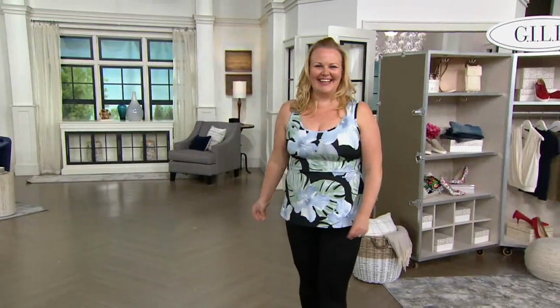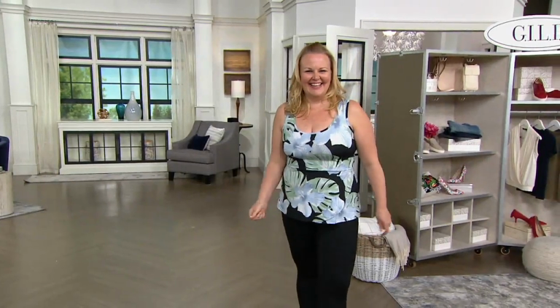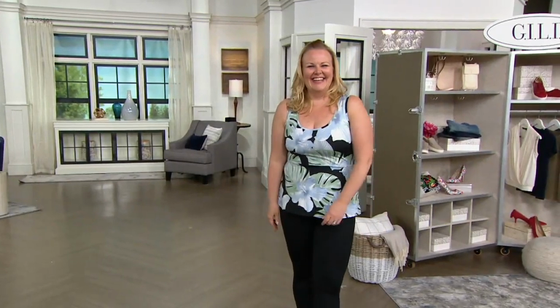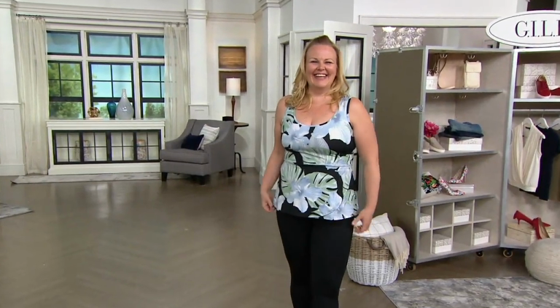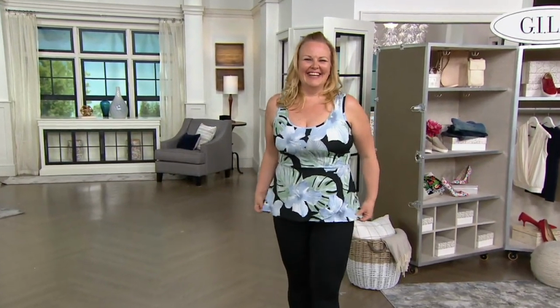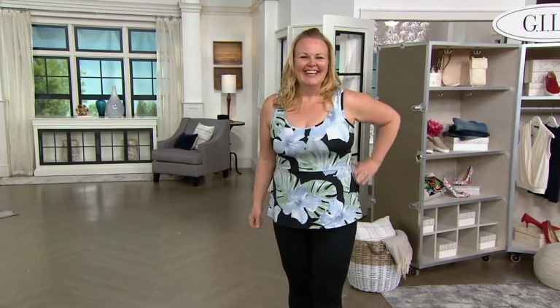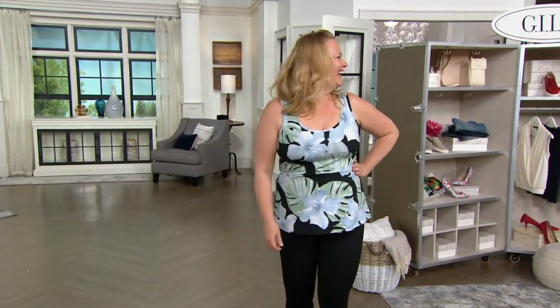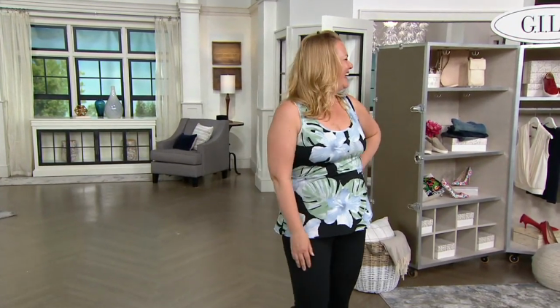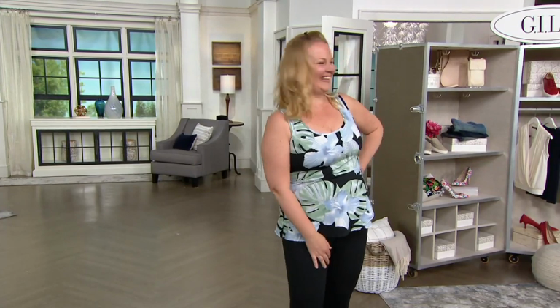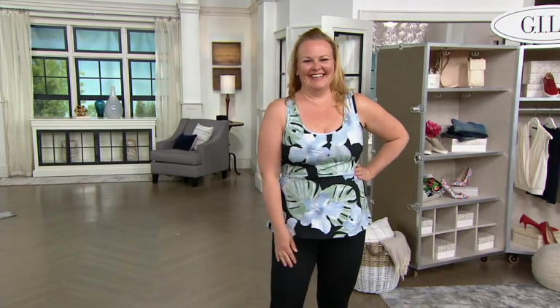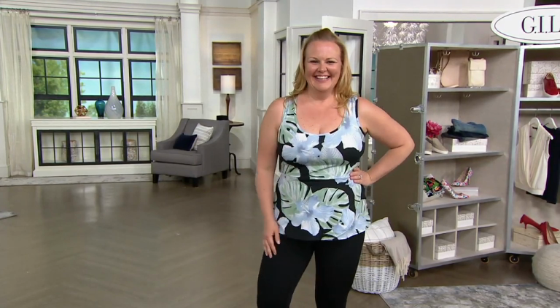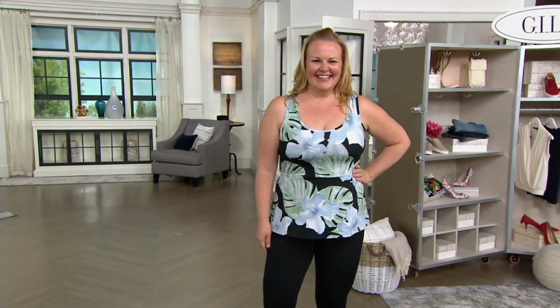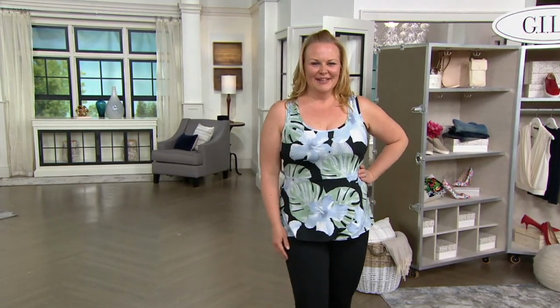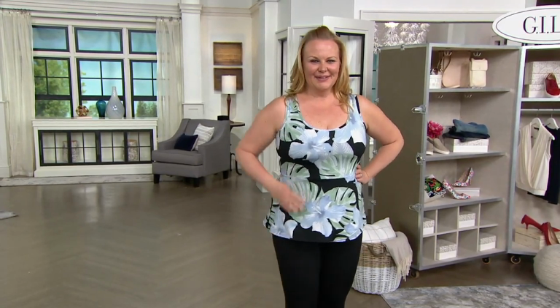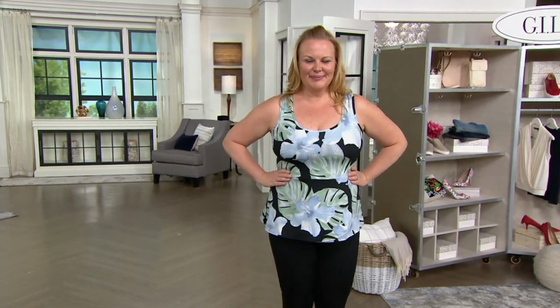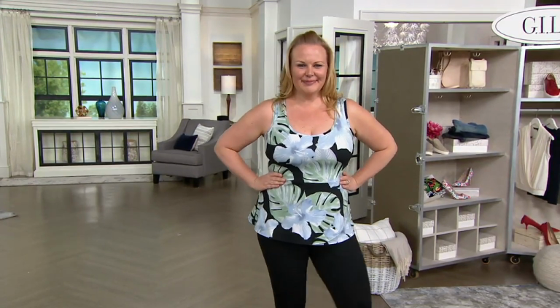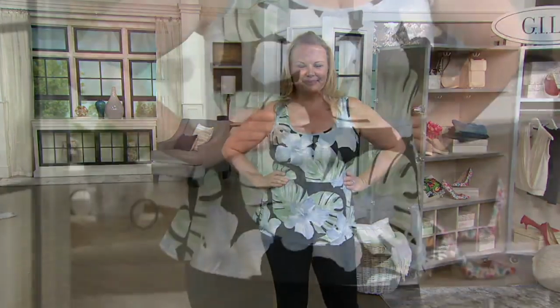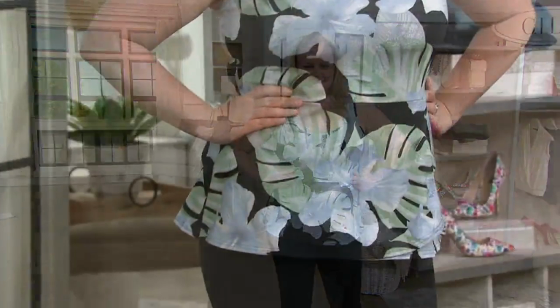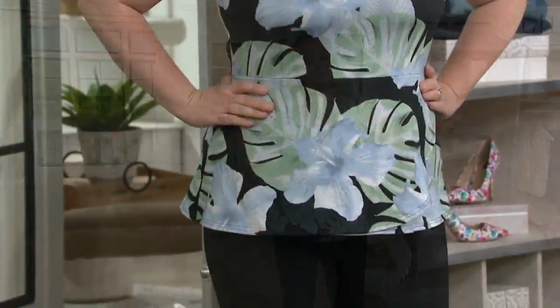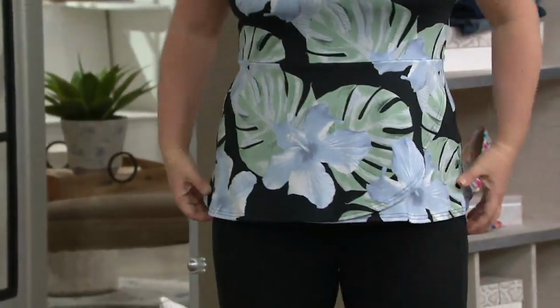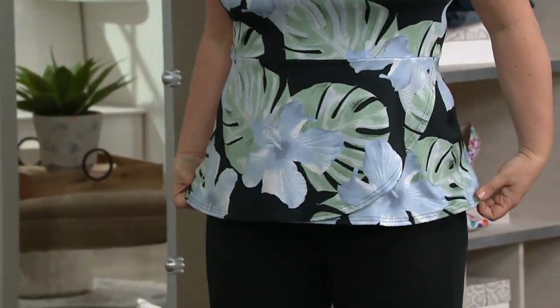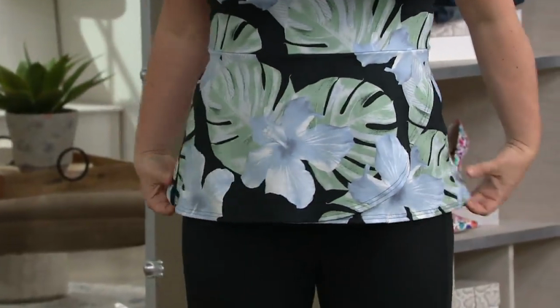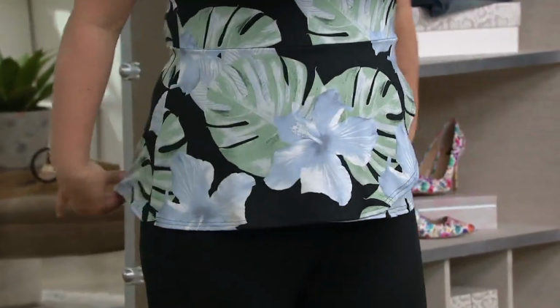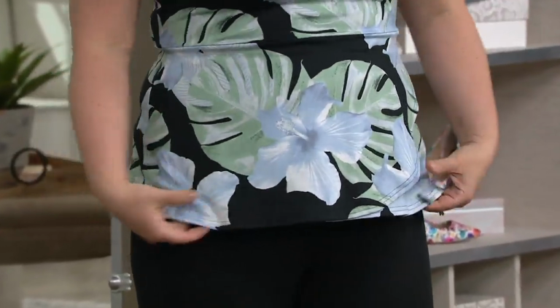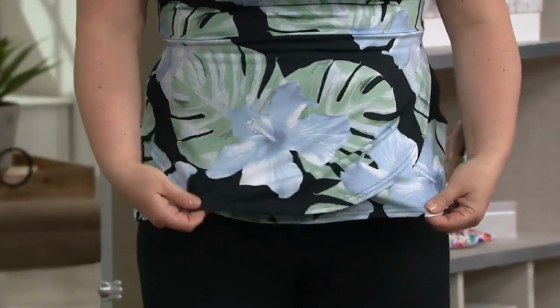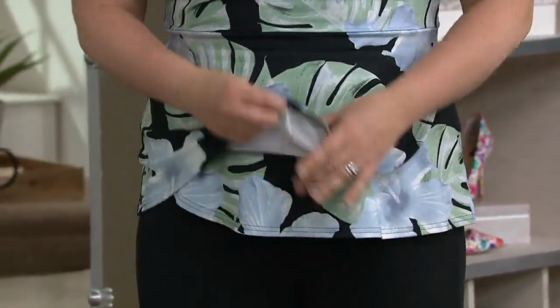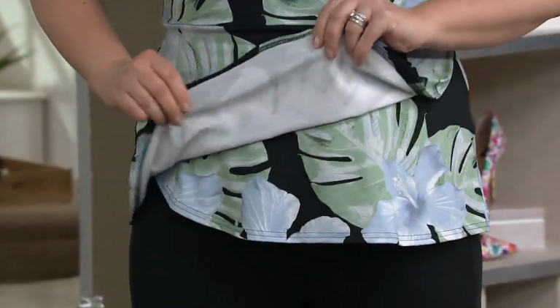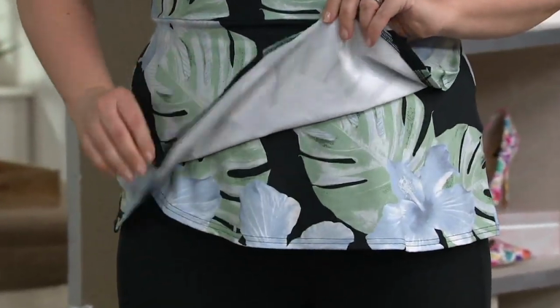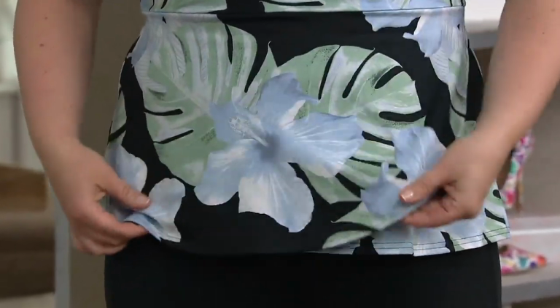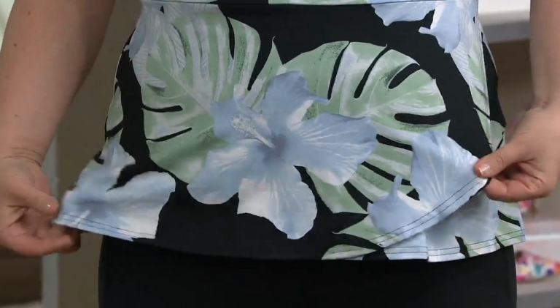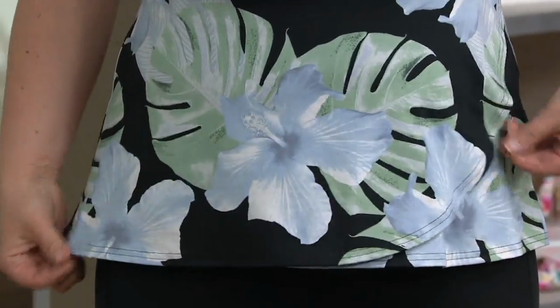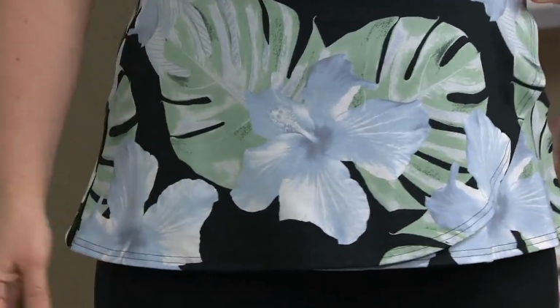She was just running back from the pool, don't mind her. That's so cute. So this is the Geely Peplum Racerback Knit Tank. Geely pairing up with this incredible collaboration with fitness guru Tracy Anderson.